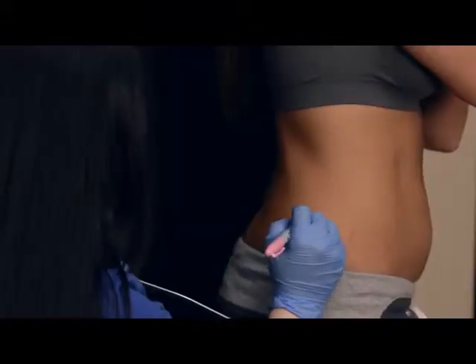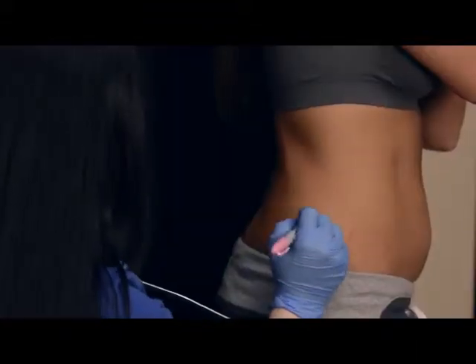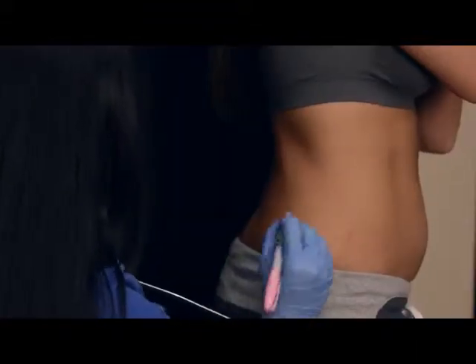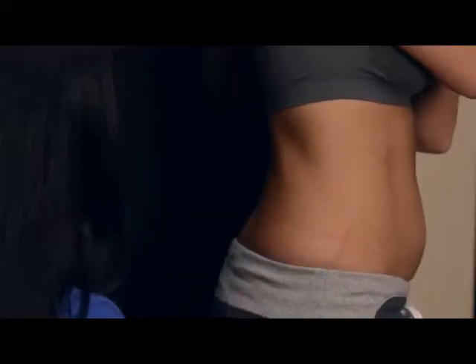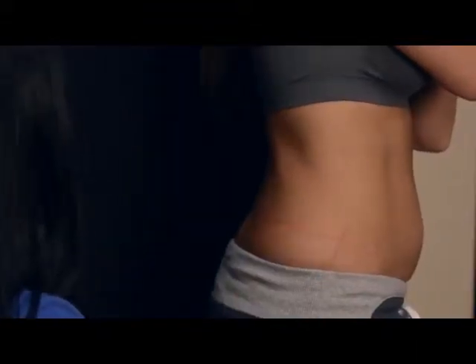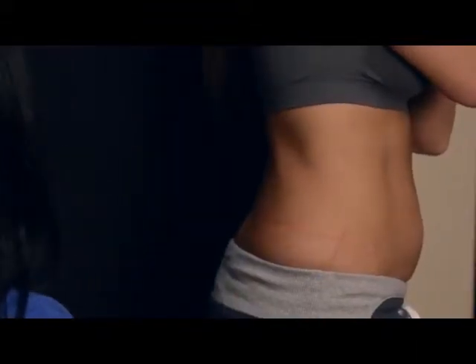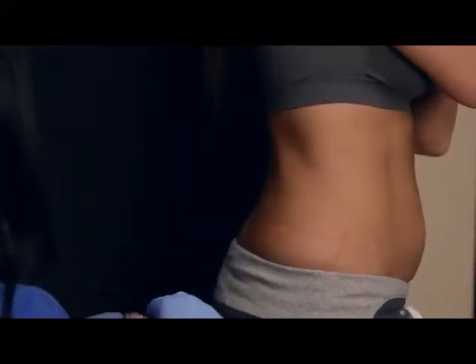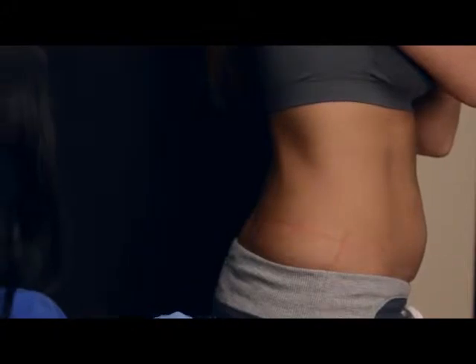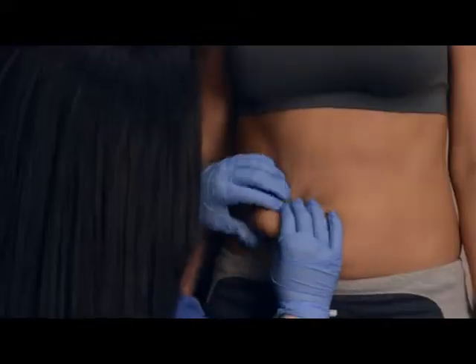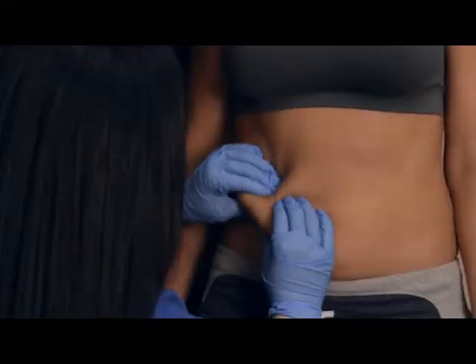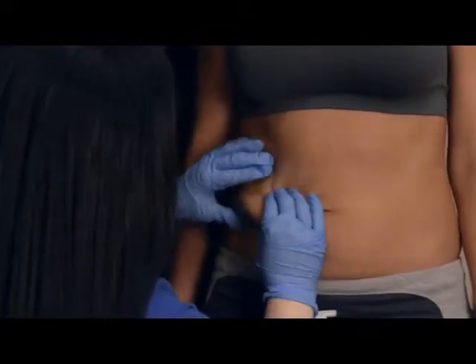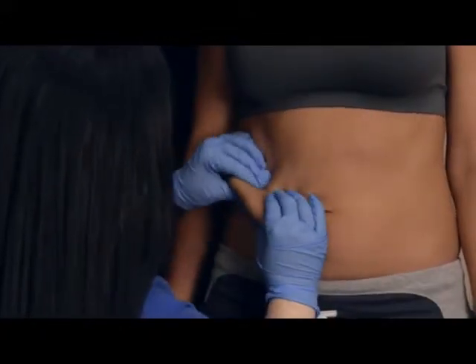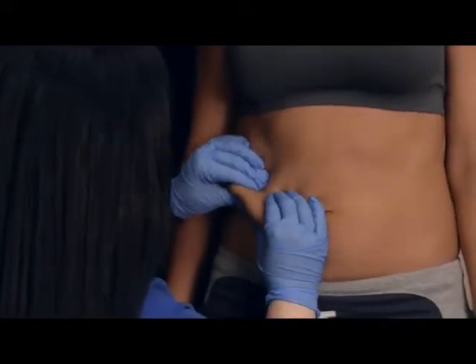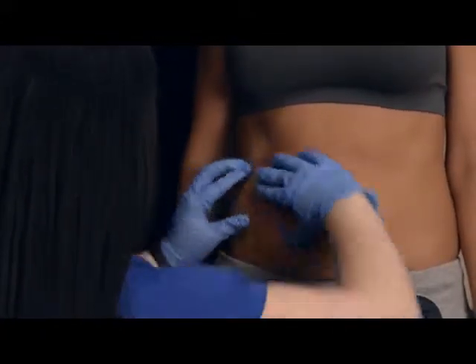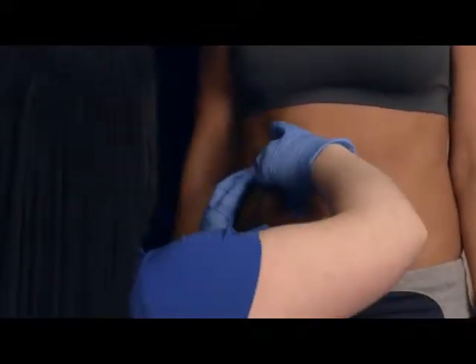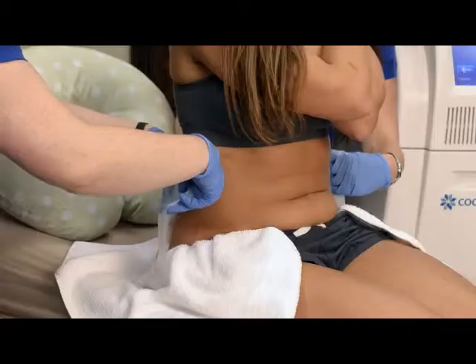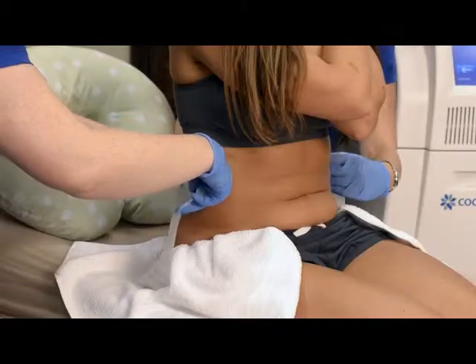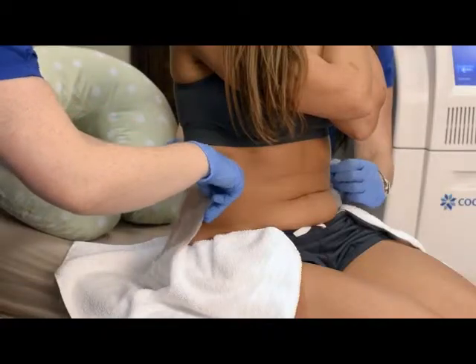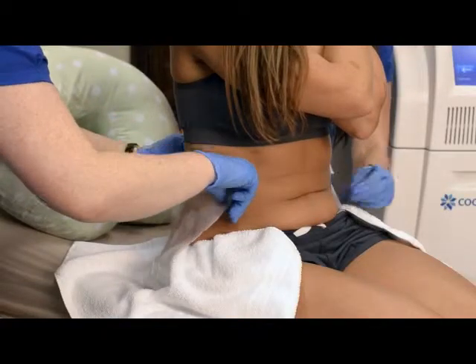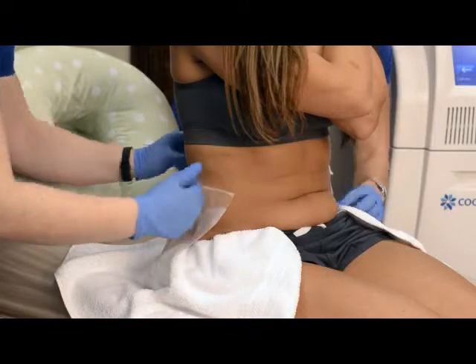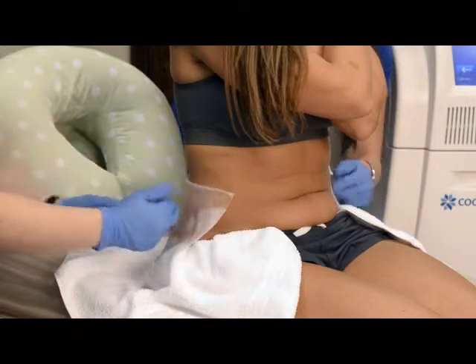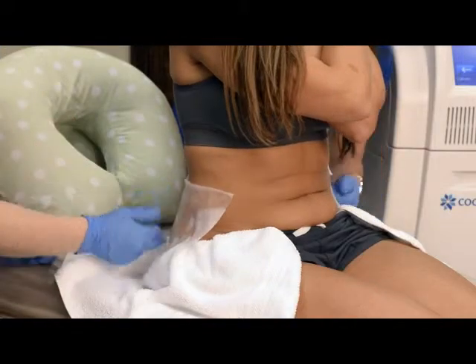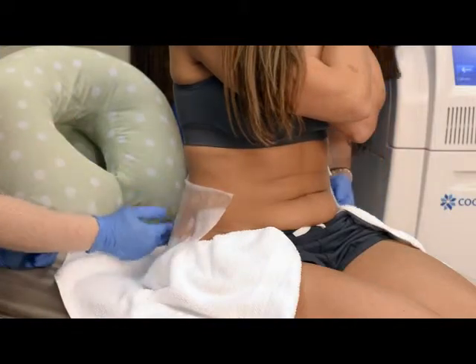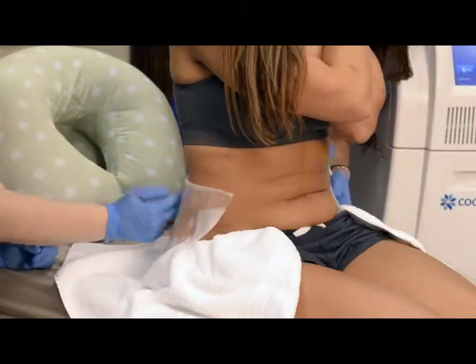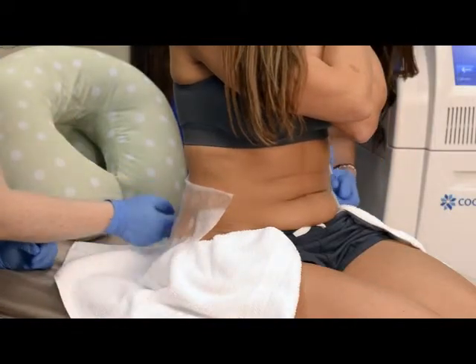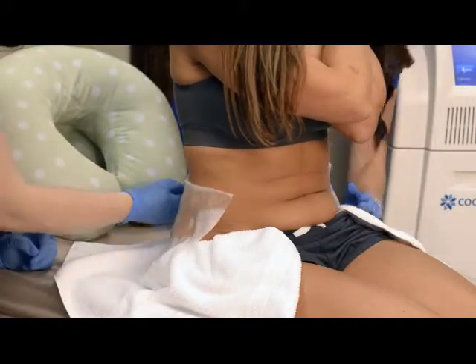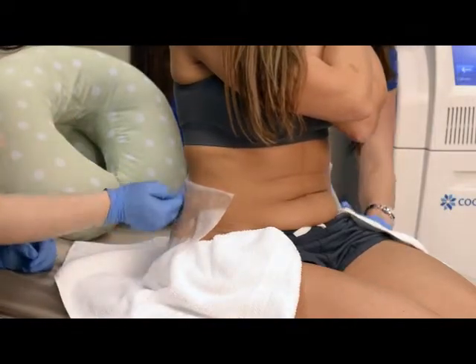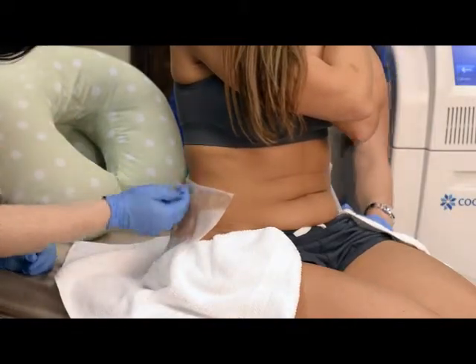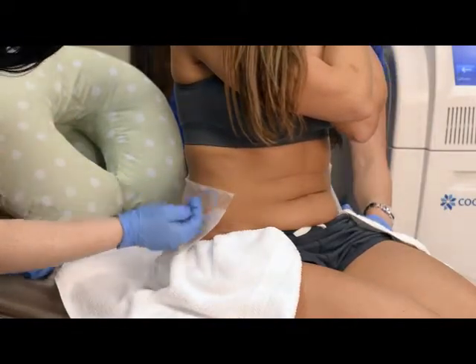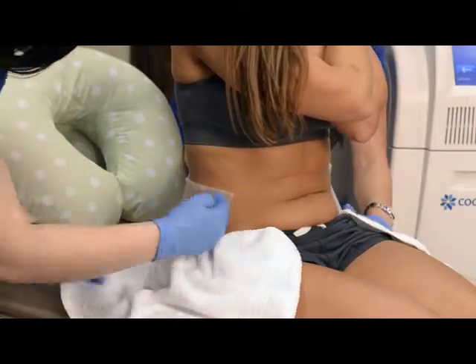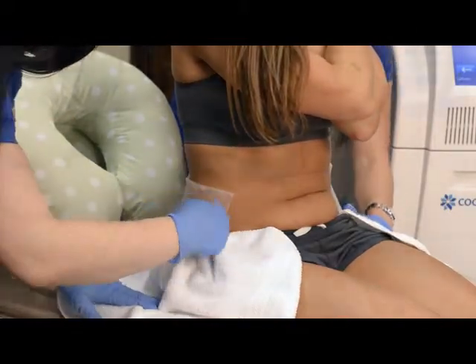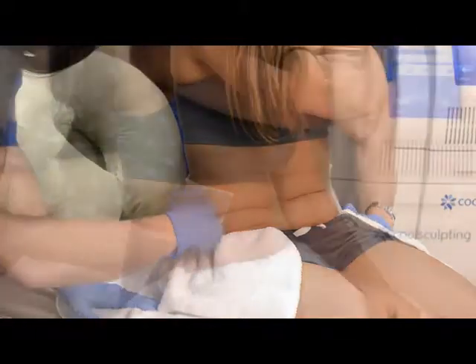Many of us have stubborn fat despite diet and exercise. CoolSculpting technology uses controlled cooling to target and kill these fat cells. Fat cells are naturally eliminated from the body, and these treated fat cells are gone for good.